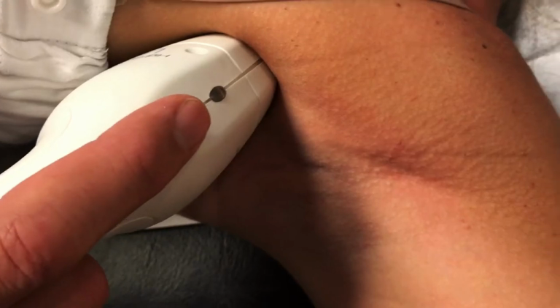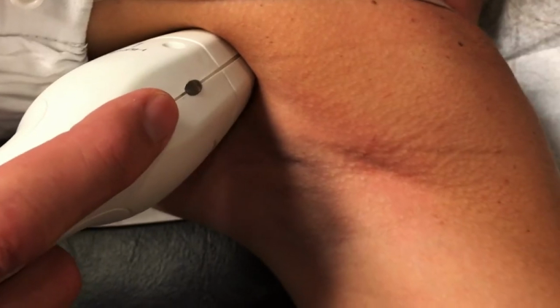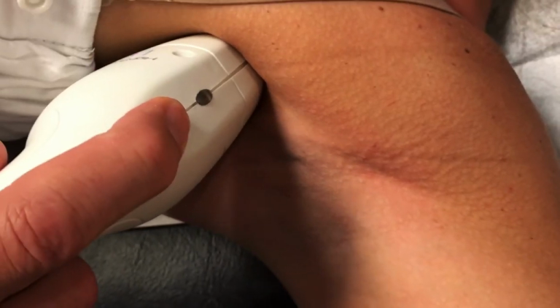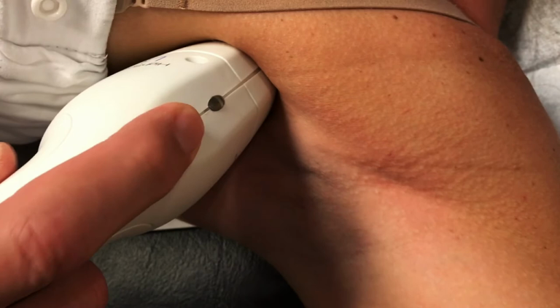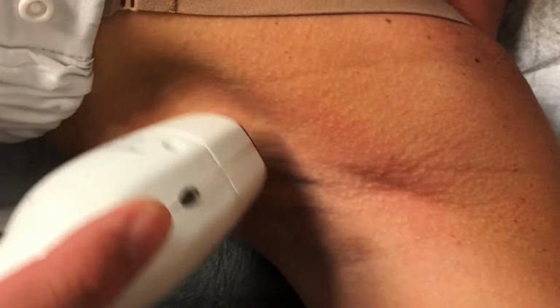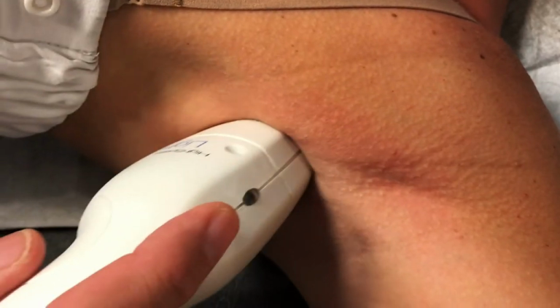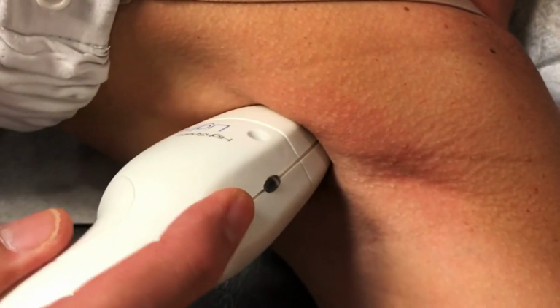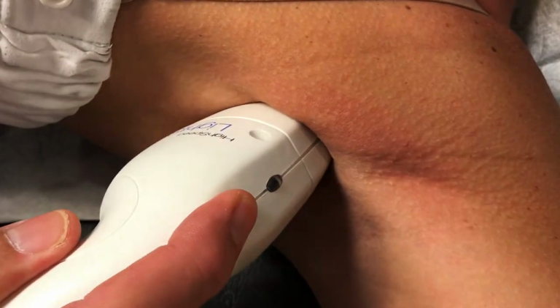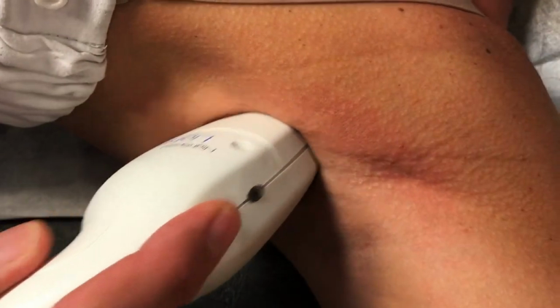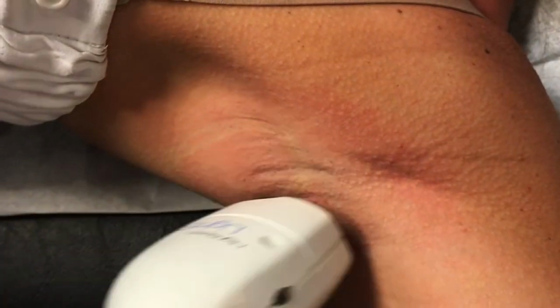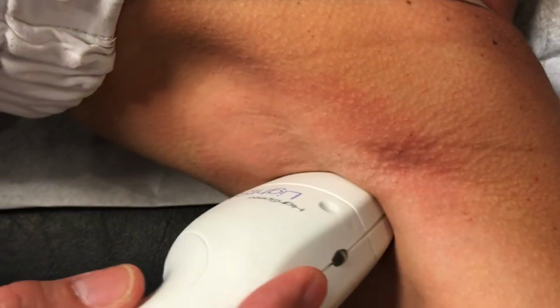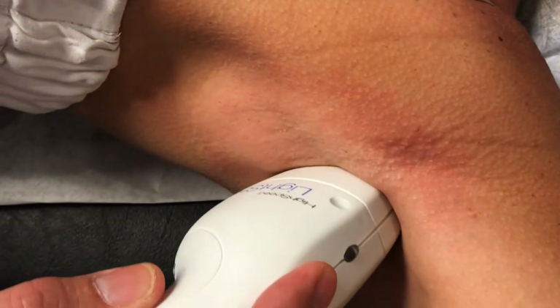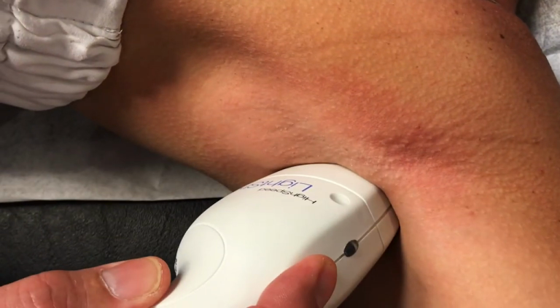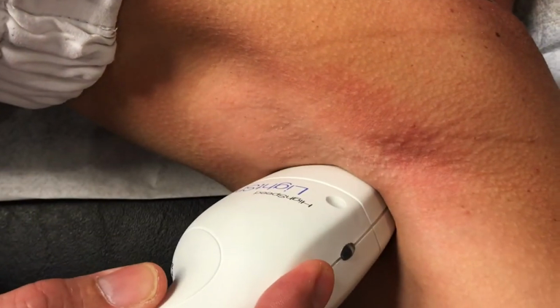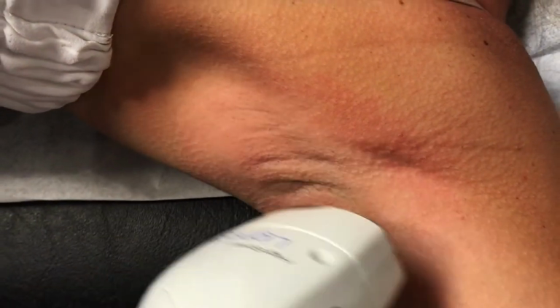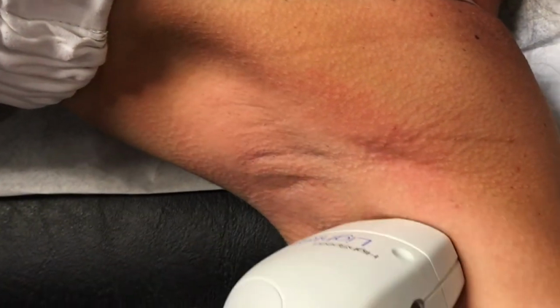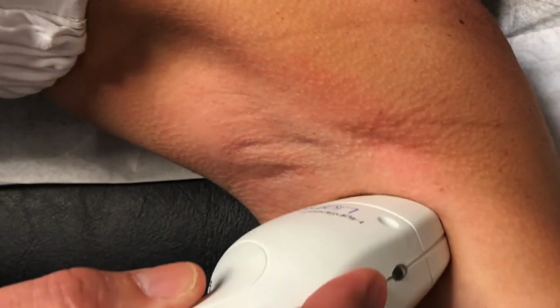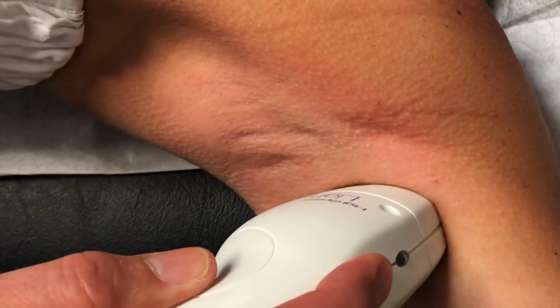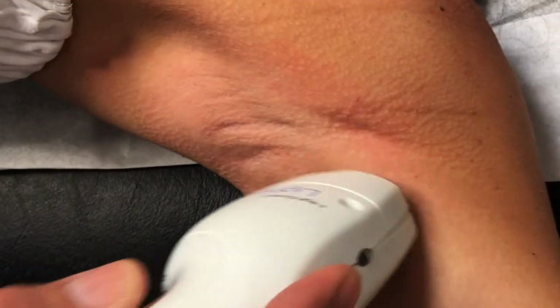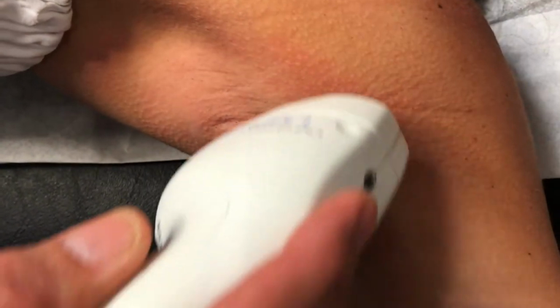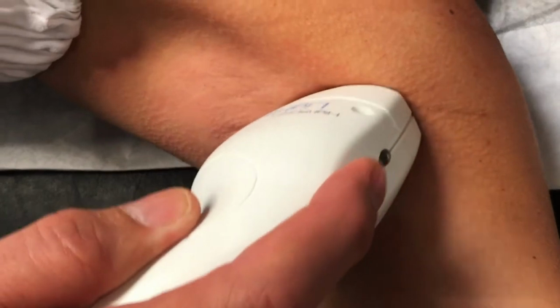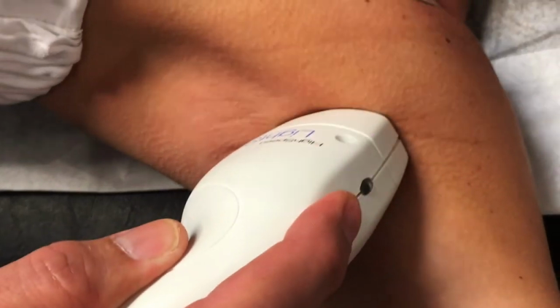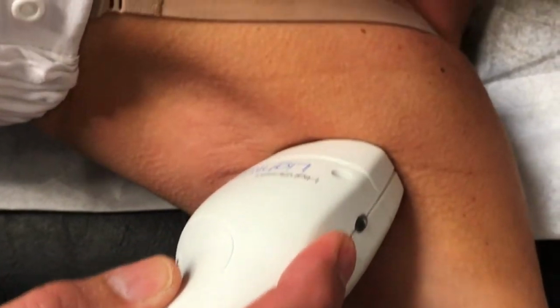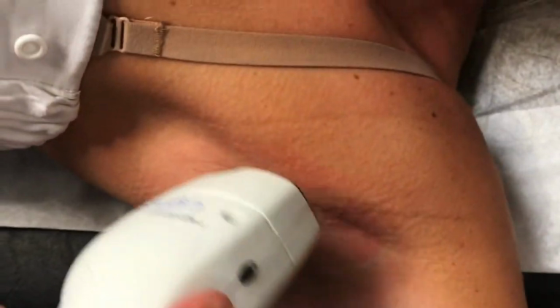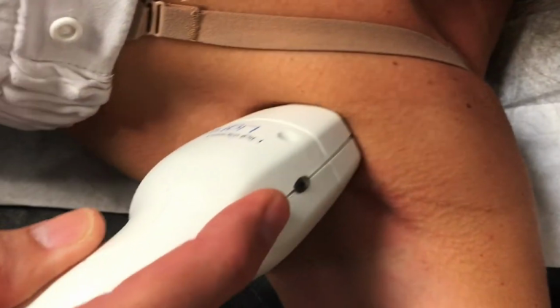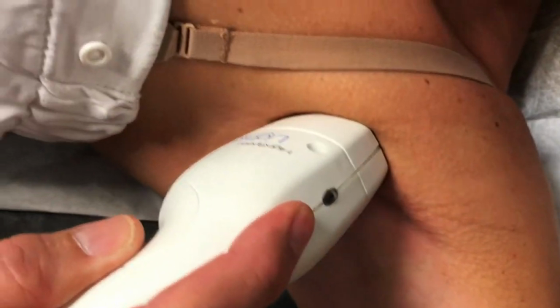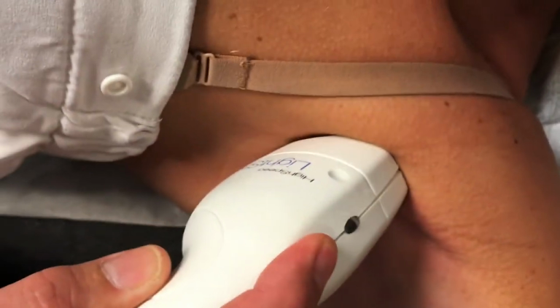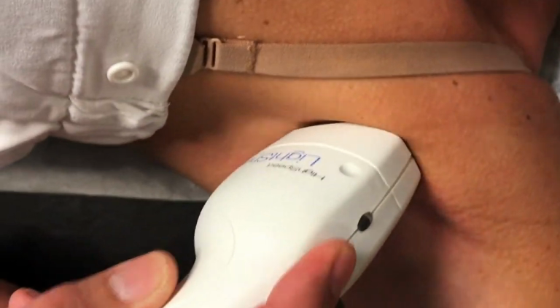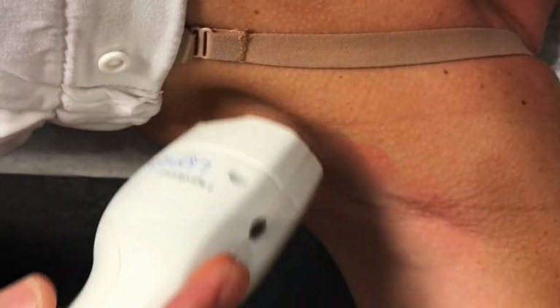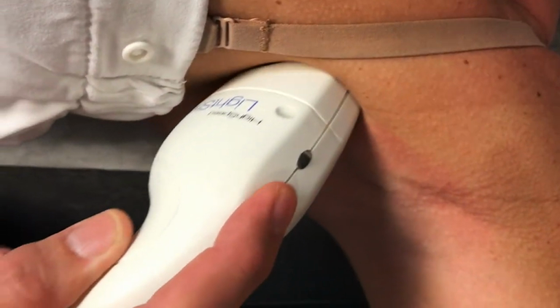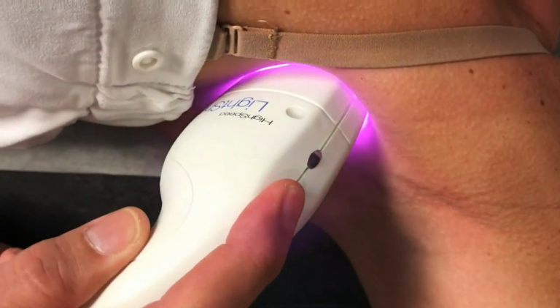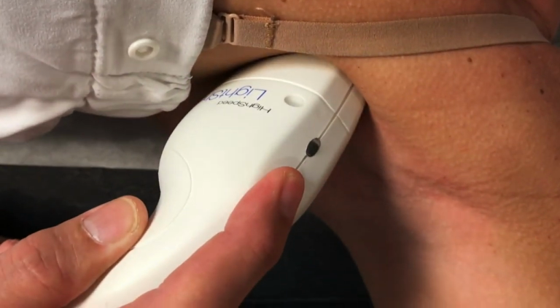This is a Light Sheer Duet, which is a laser hair removal system. It has a vacuum associated with it which helps with discomfort and safety.